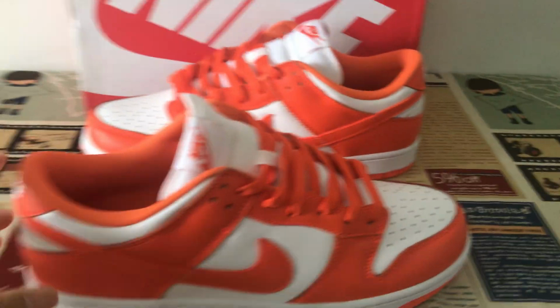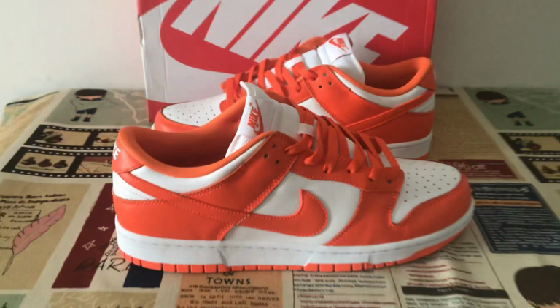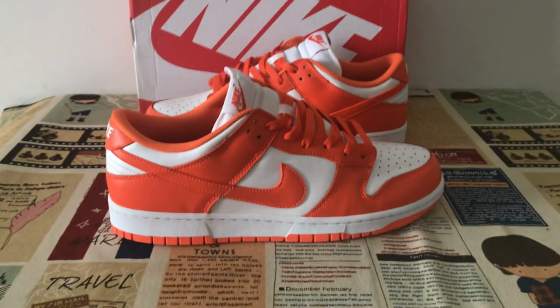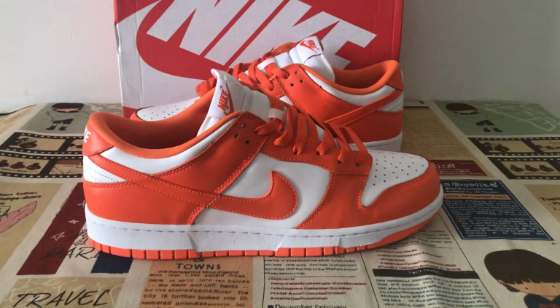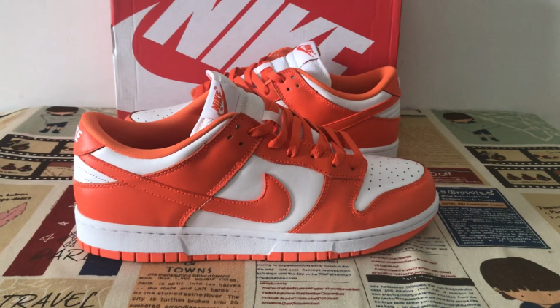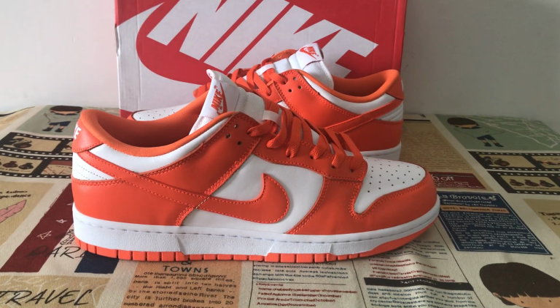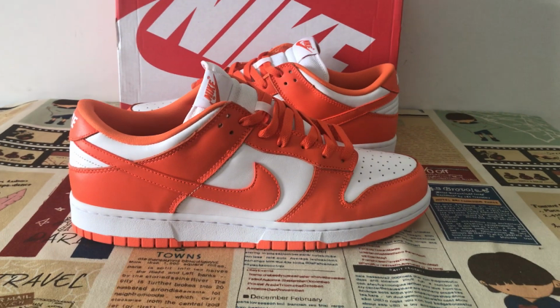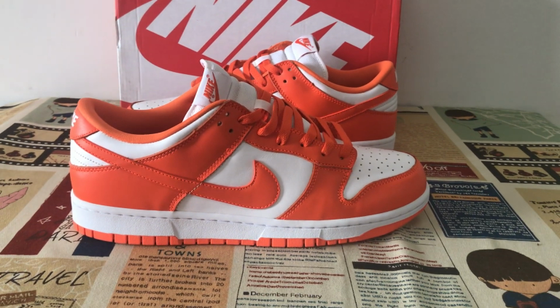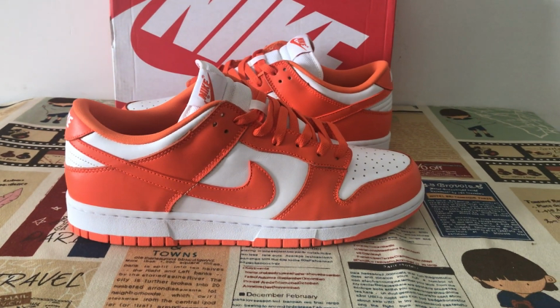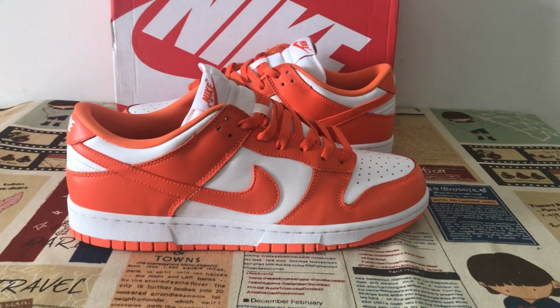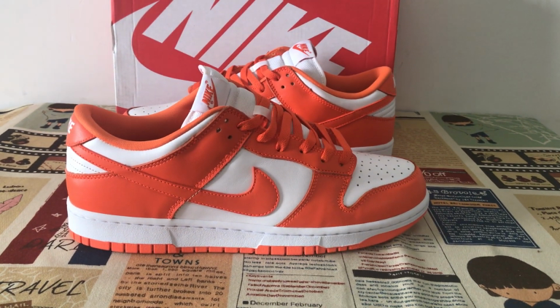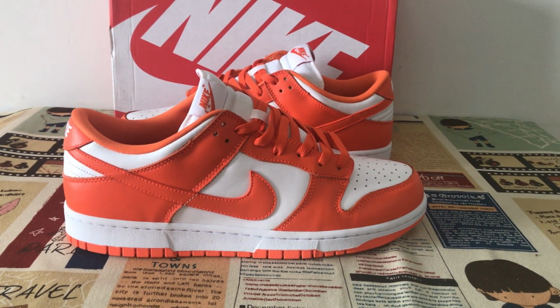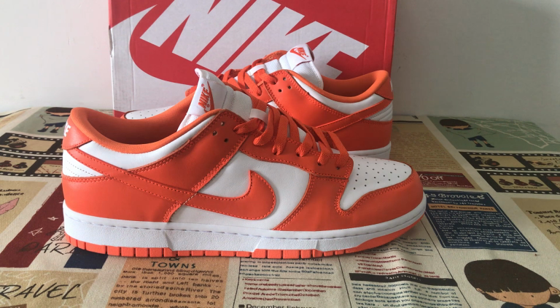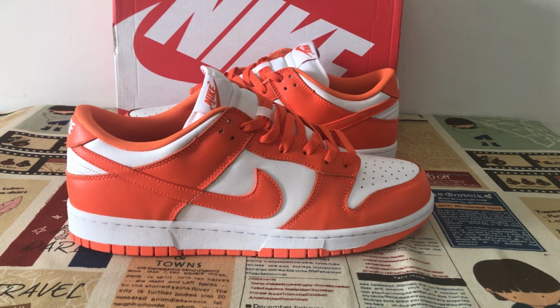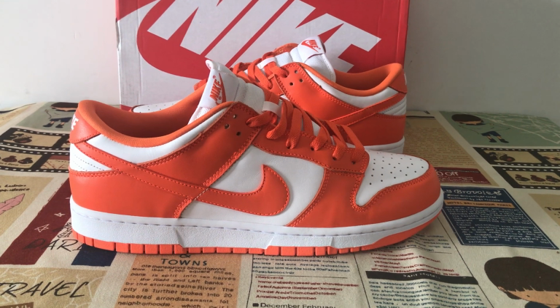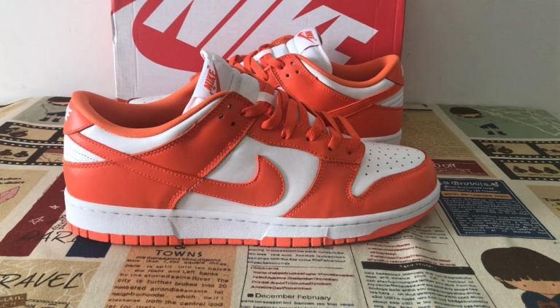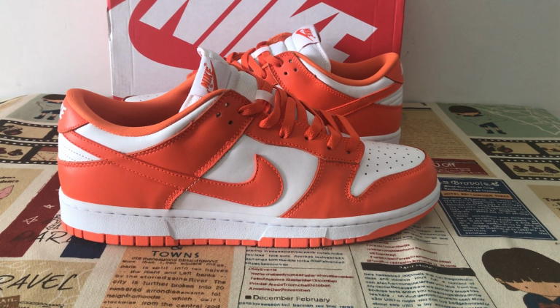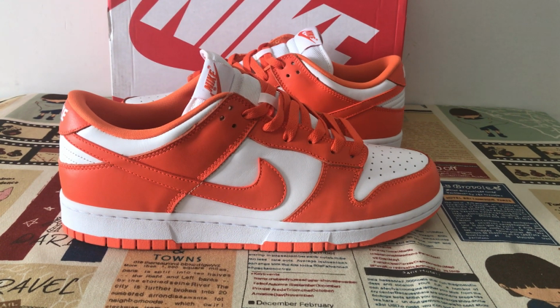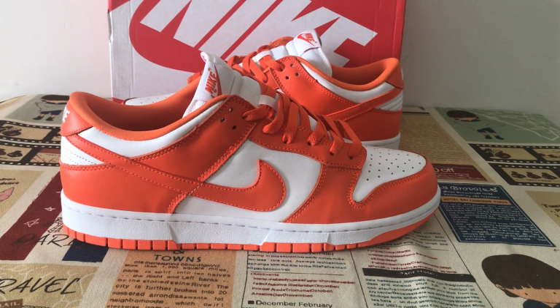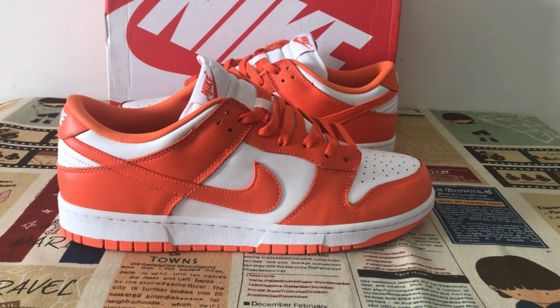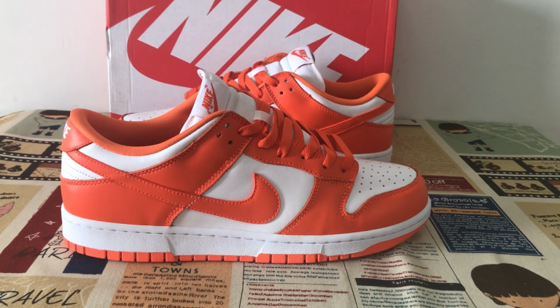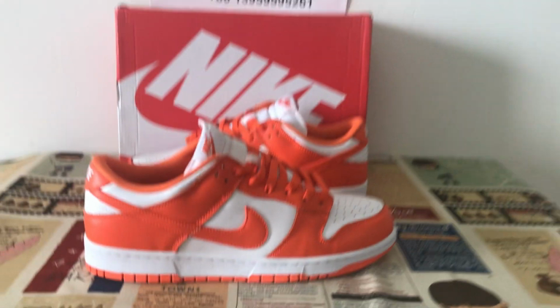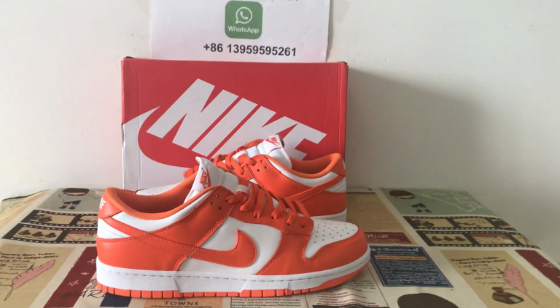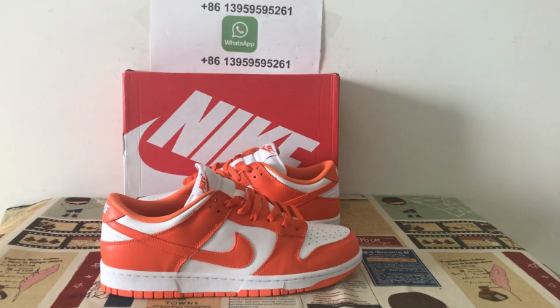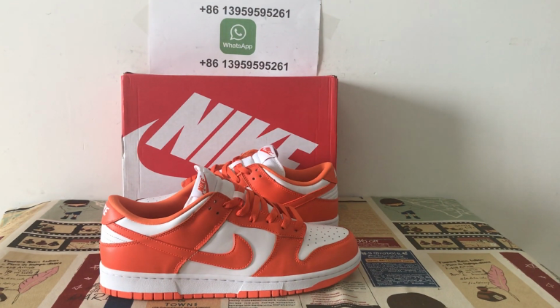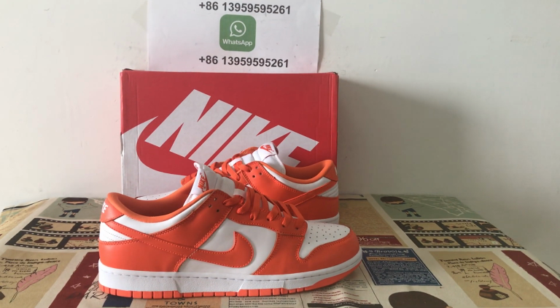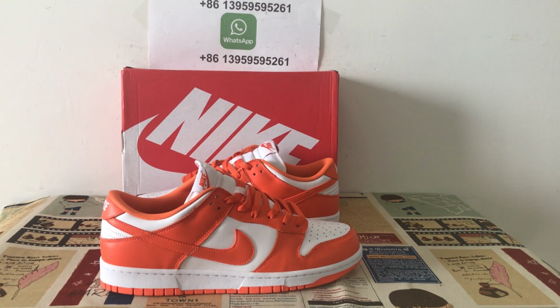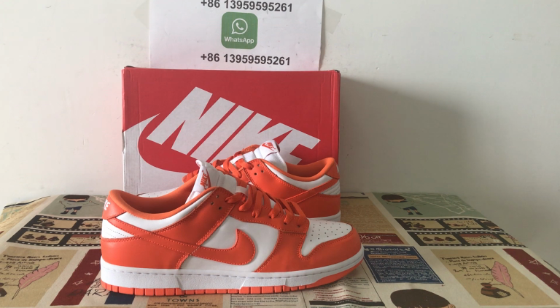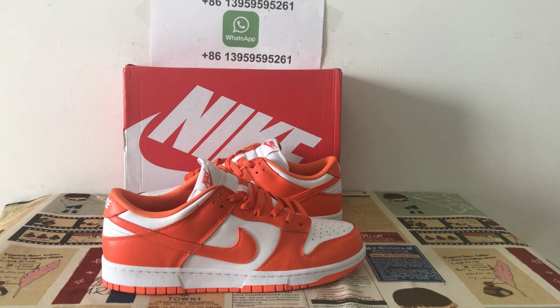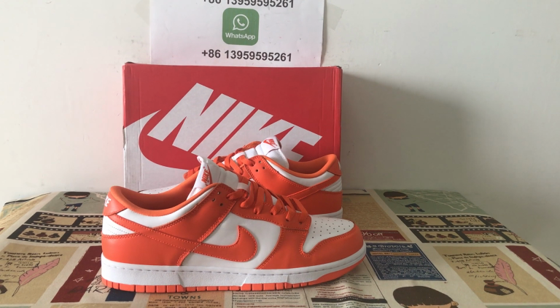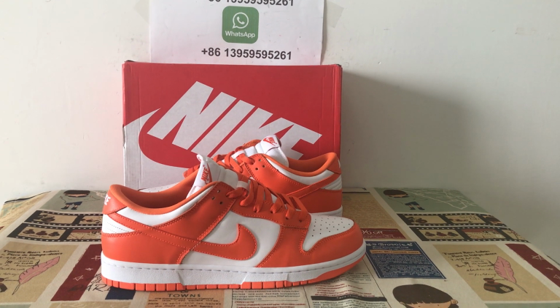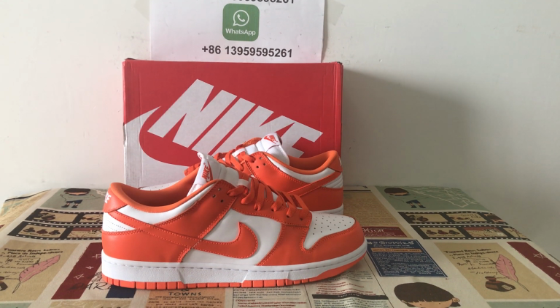The shoe looks simple but is really good quality. If you like them, you can place your order on my site, AirFlyKicks. Thank you.